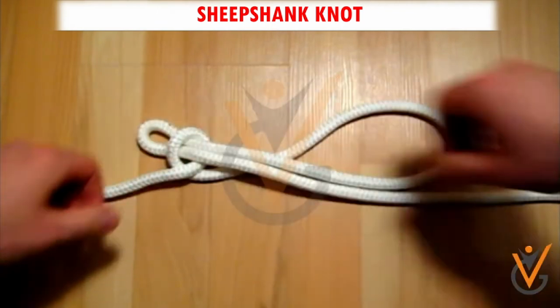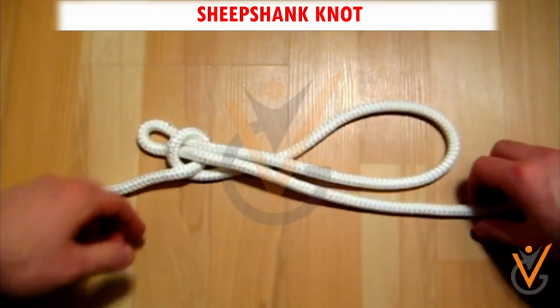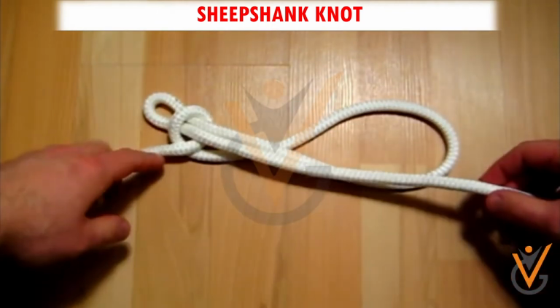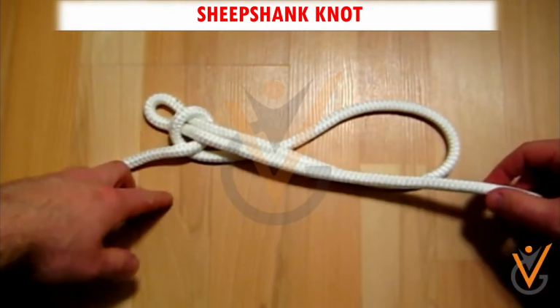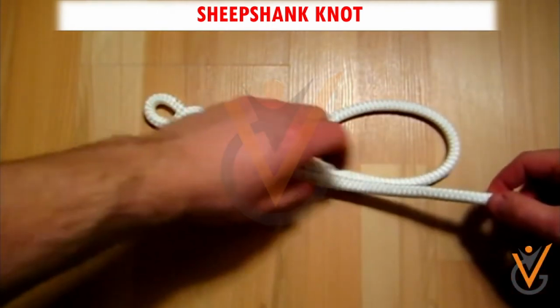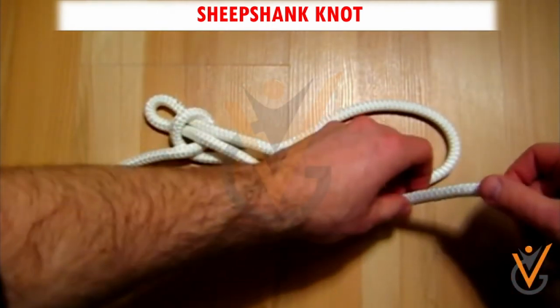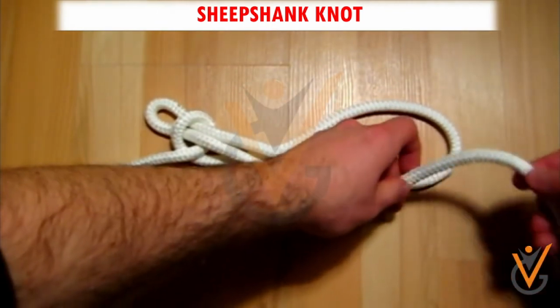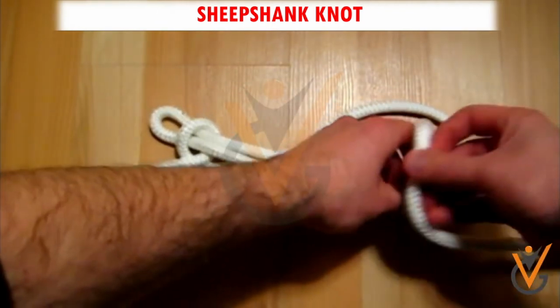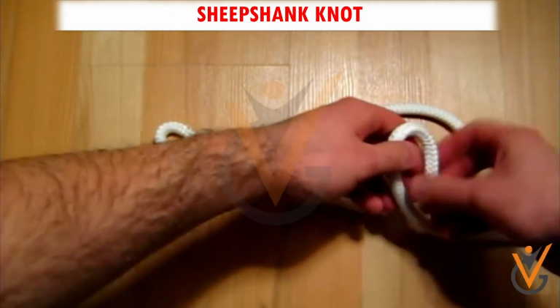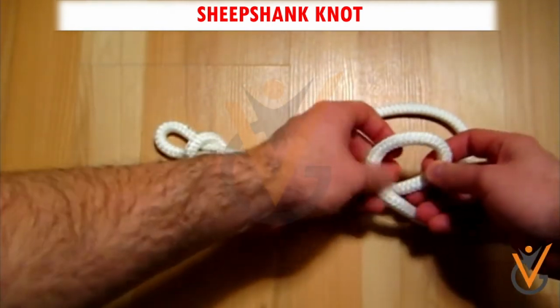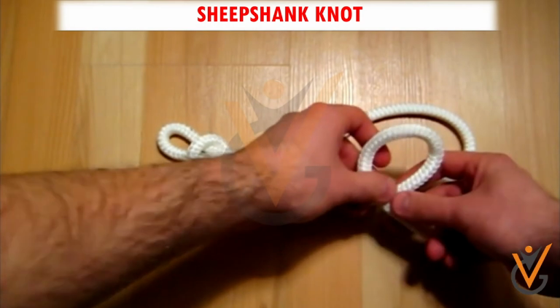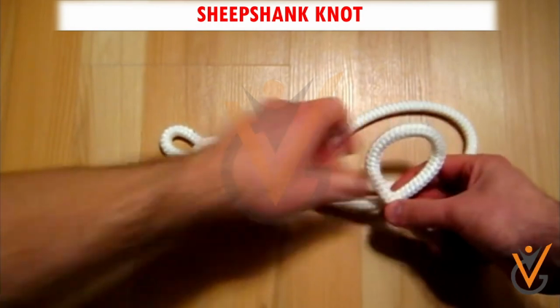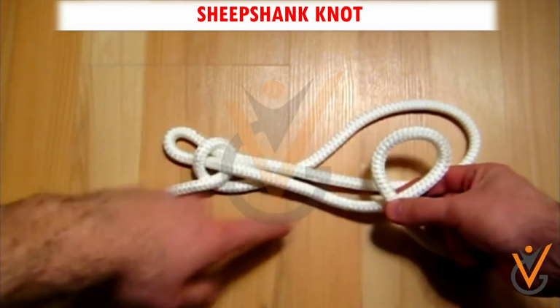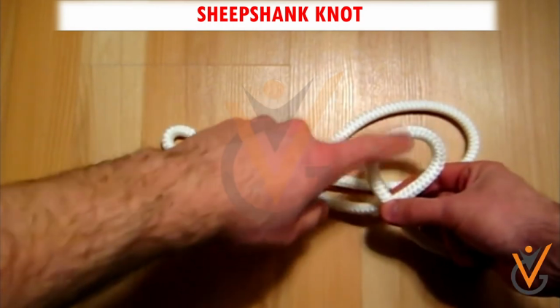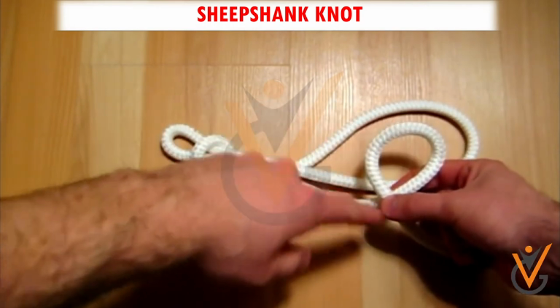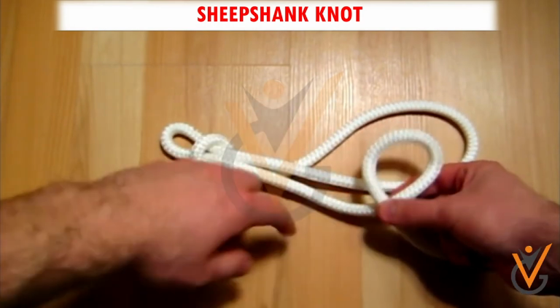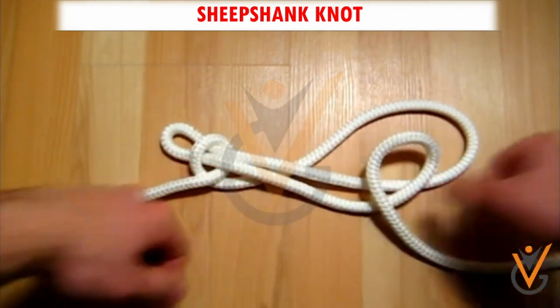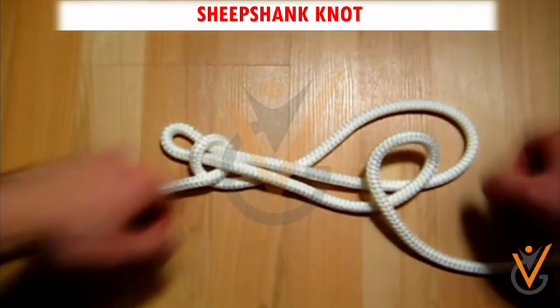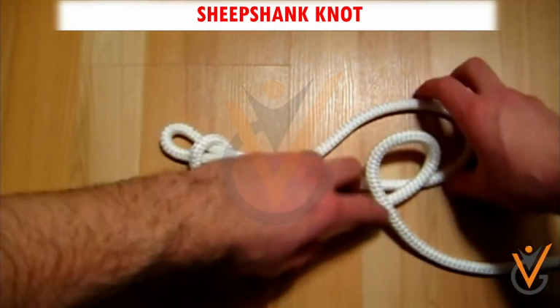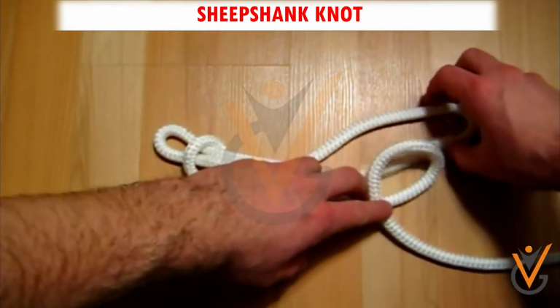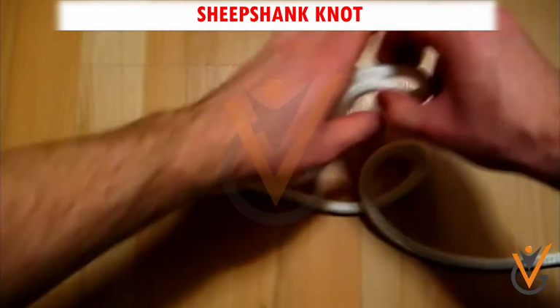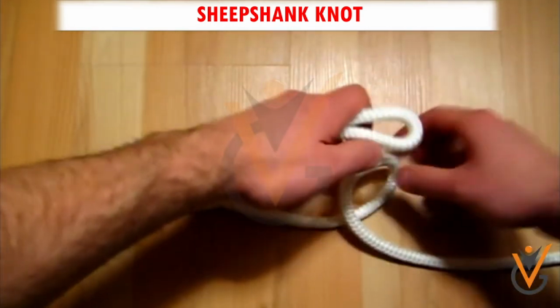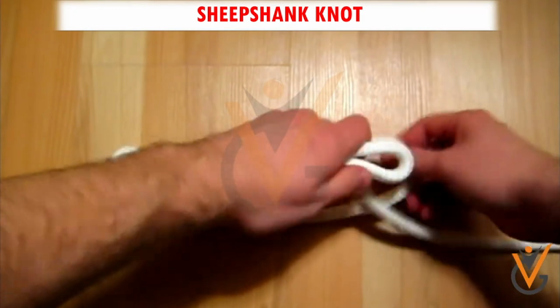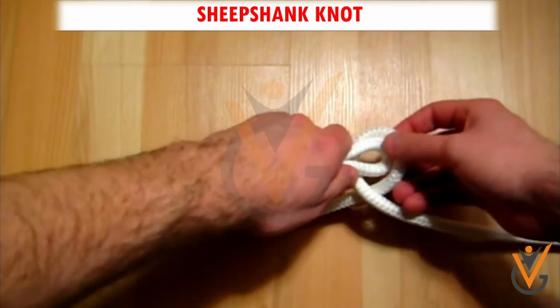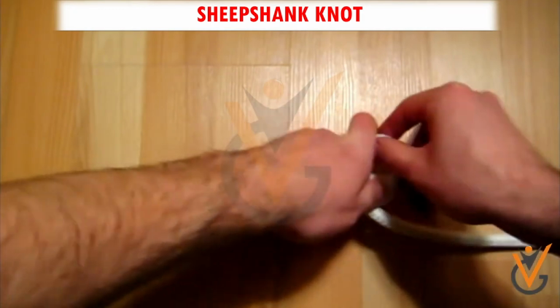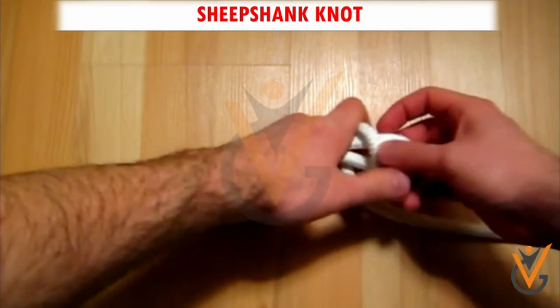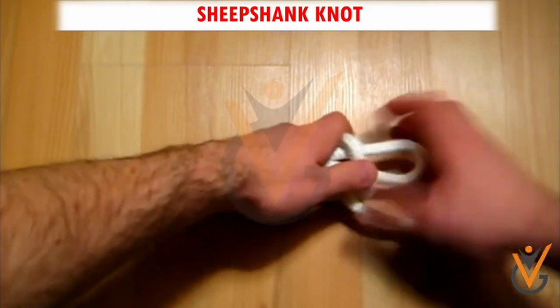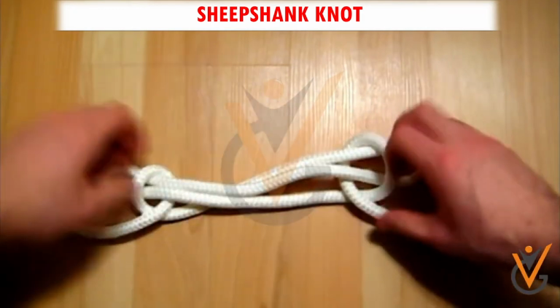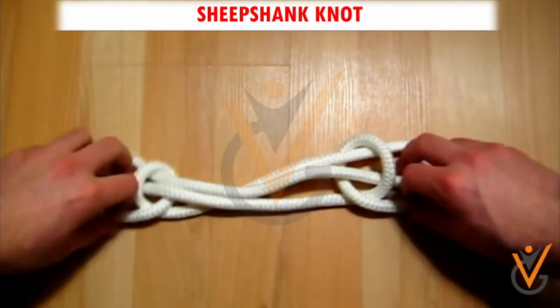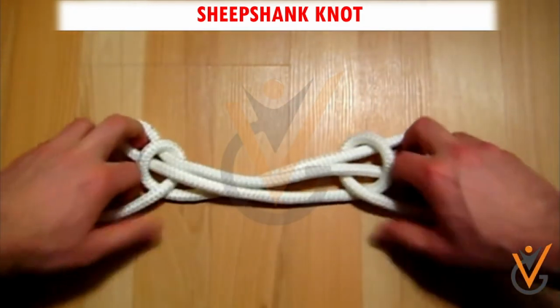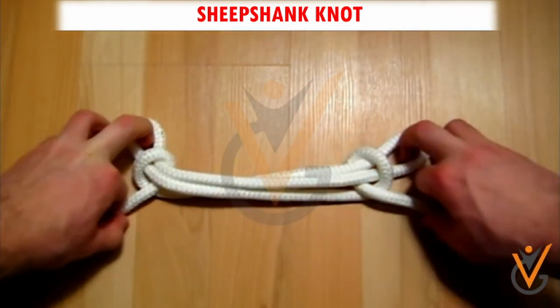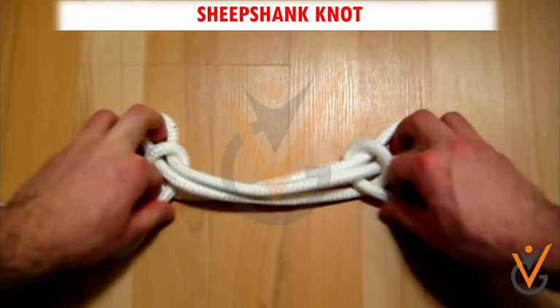Step 3: Make another loop with the right end. Step 4: Pass the bight at the right side through it. Step 5: Pull both ends to tighten the knot.